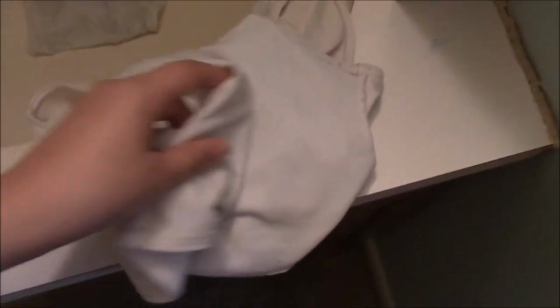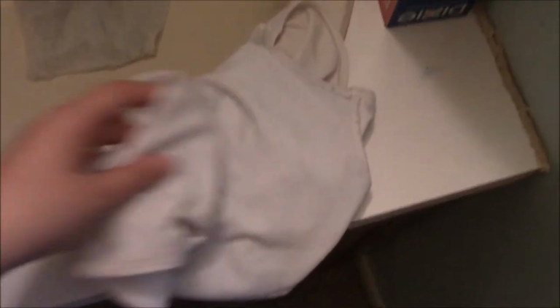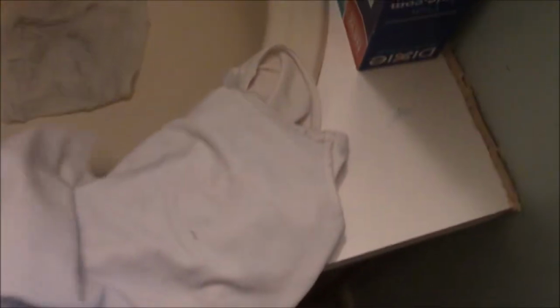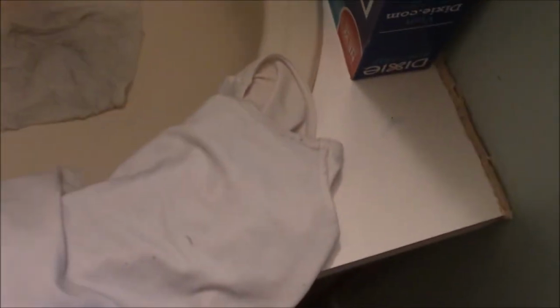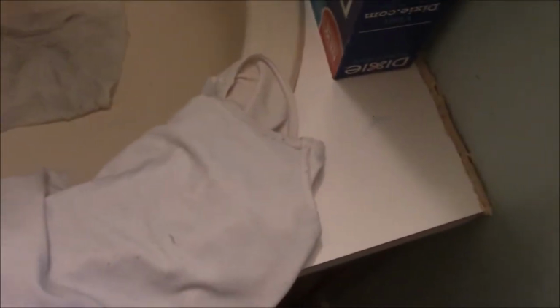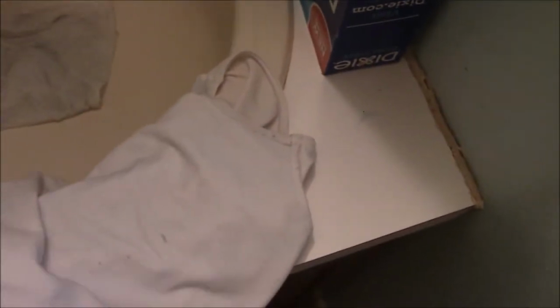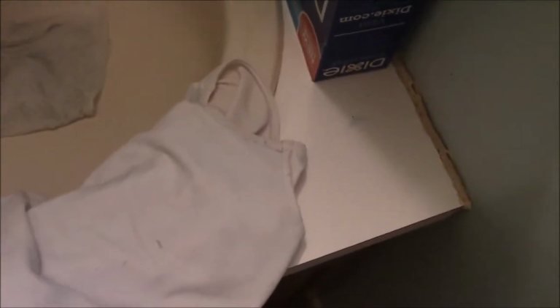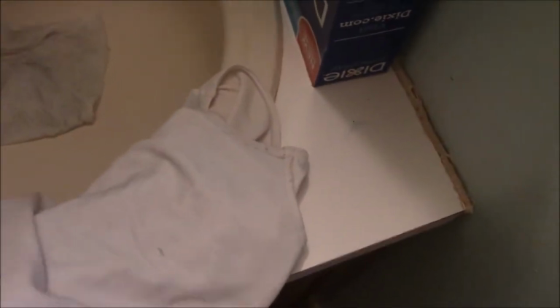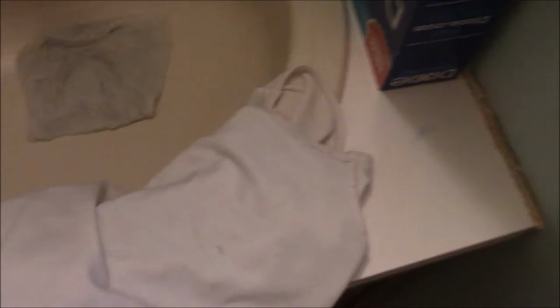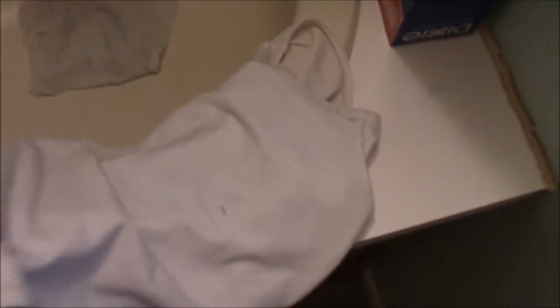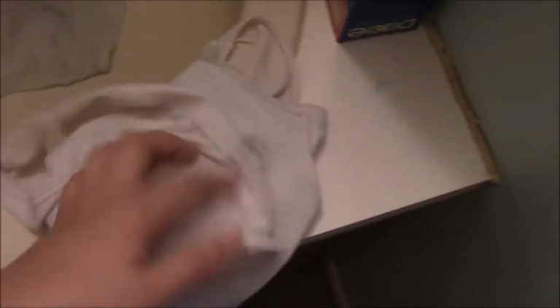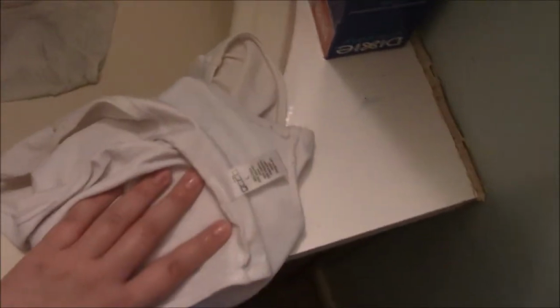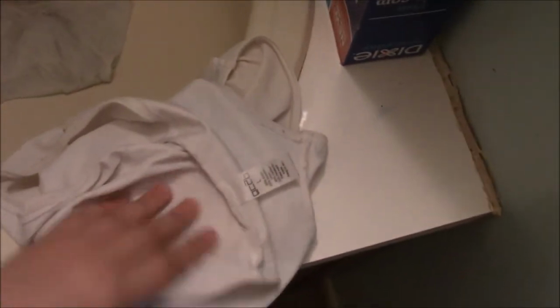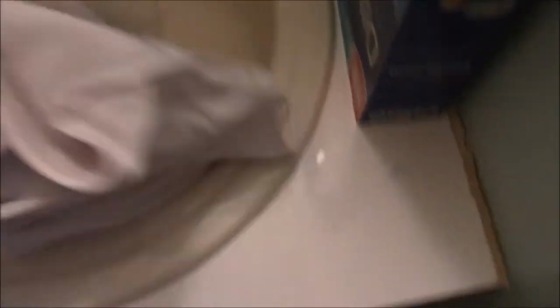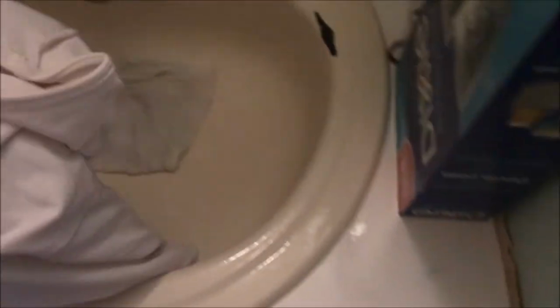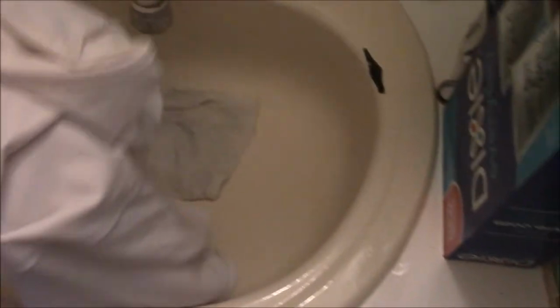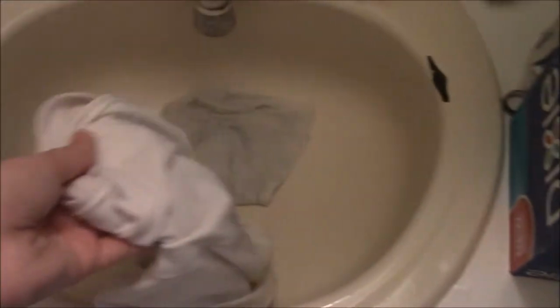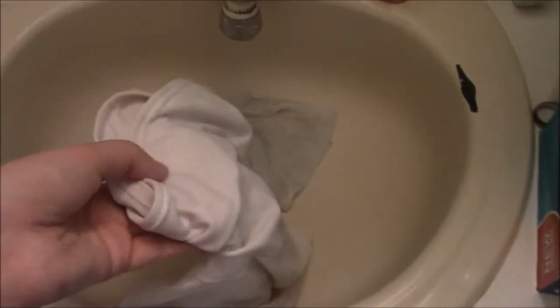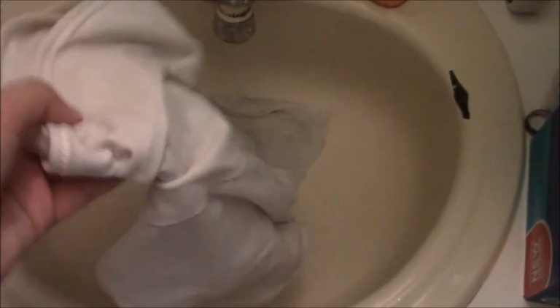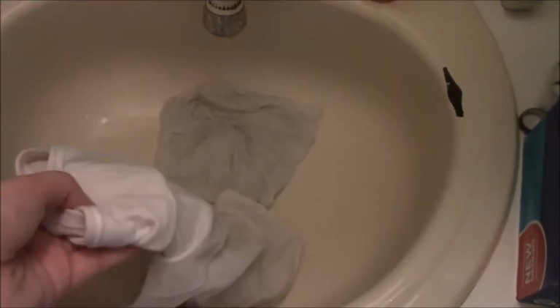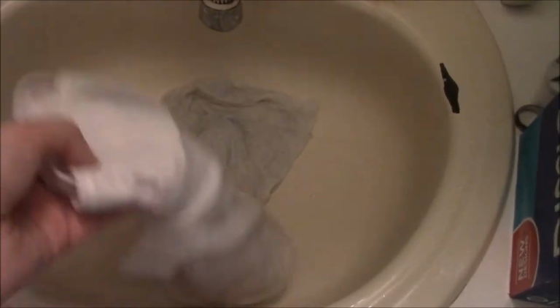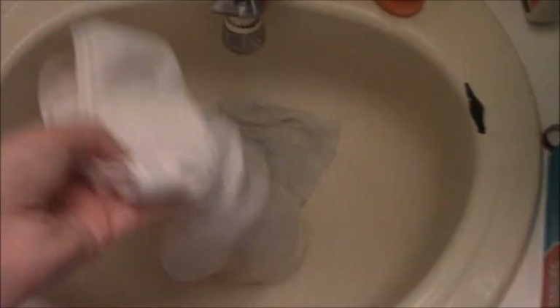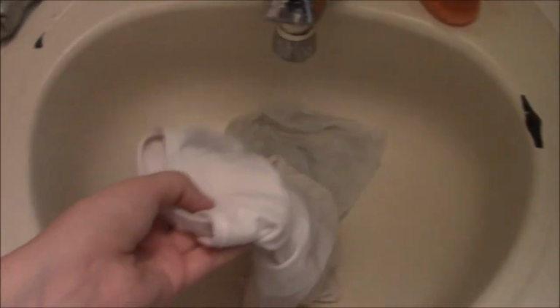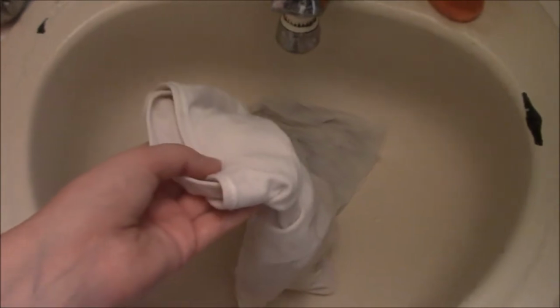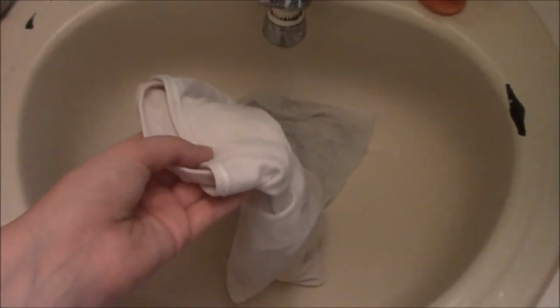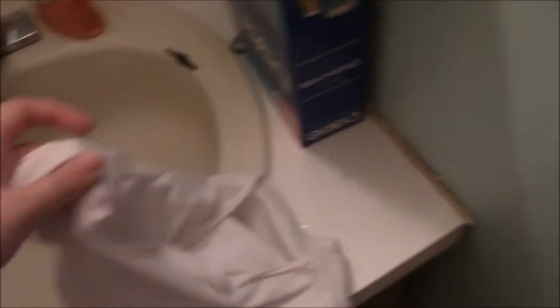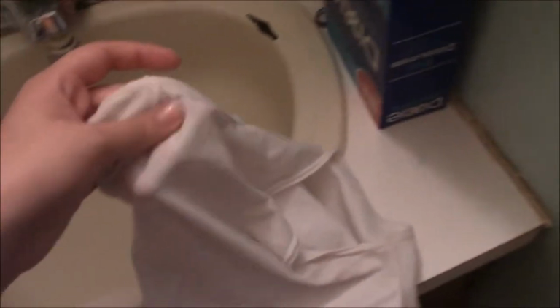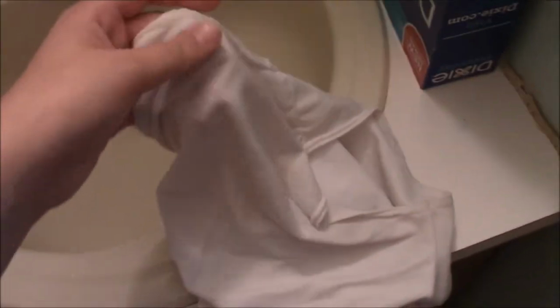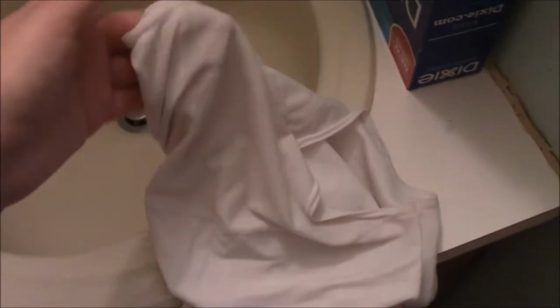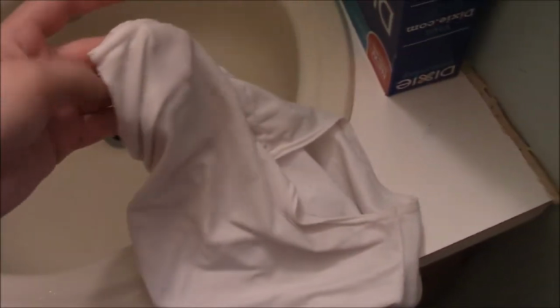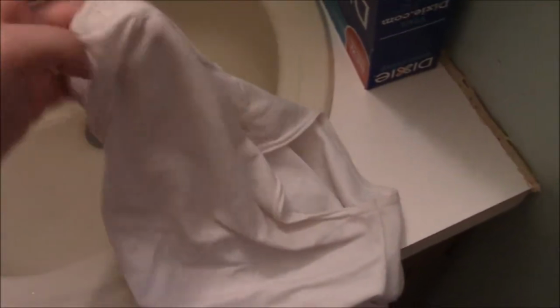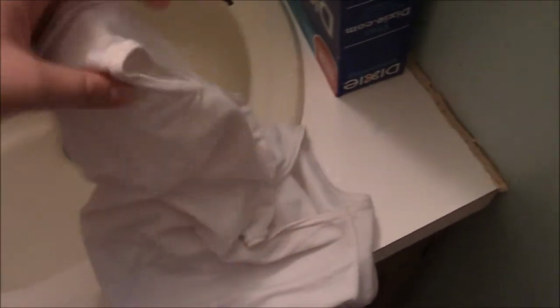Then I'll sit there and rub it together like this, or I'll do kind of like prayer hands with the fabric in between them and rub them together — that's how I wash it. And then I'll go ahead and rinse it.